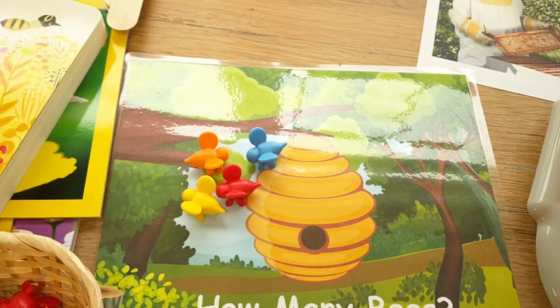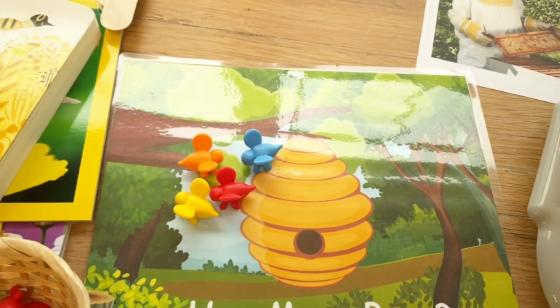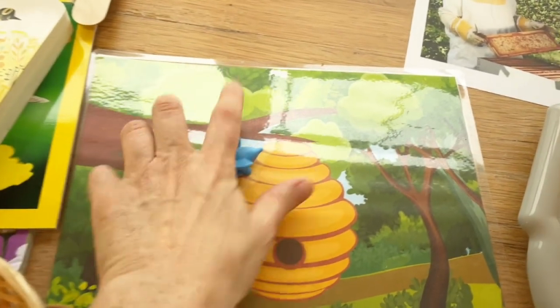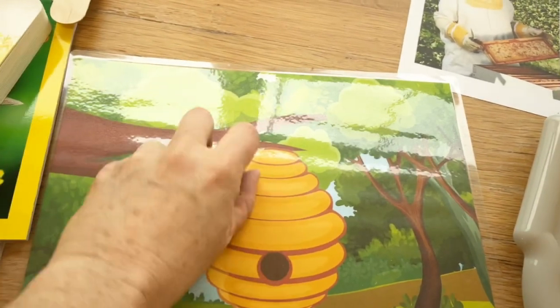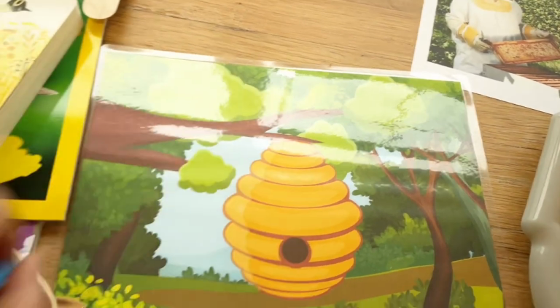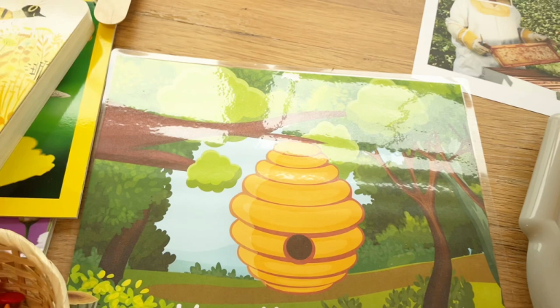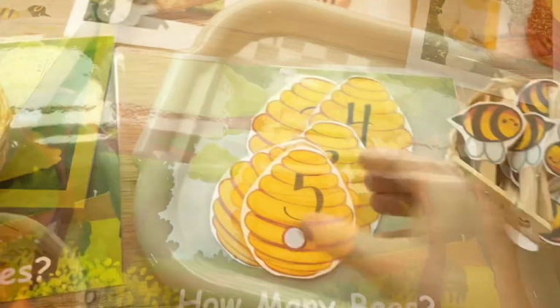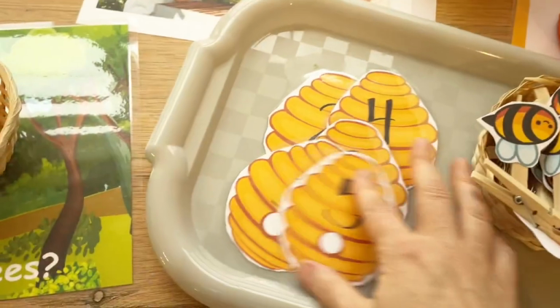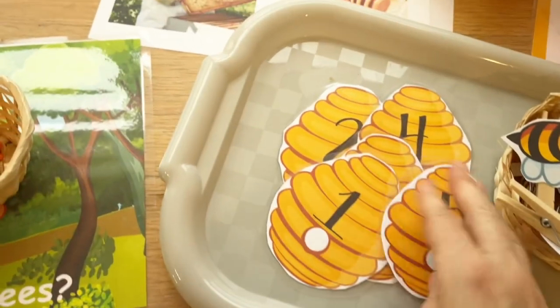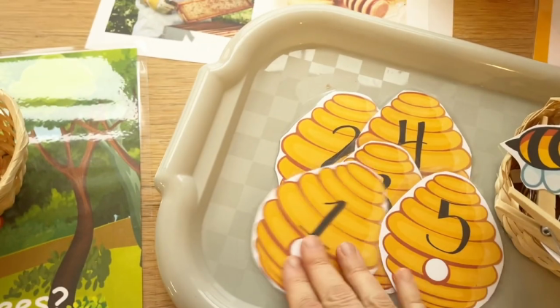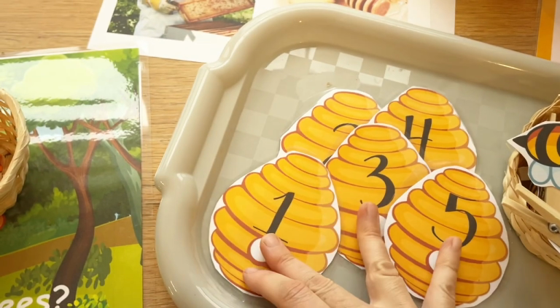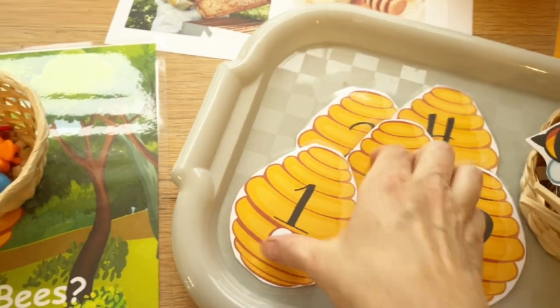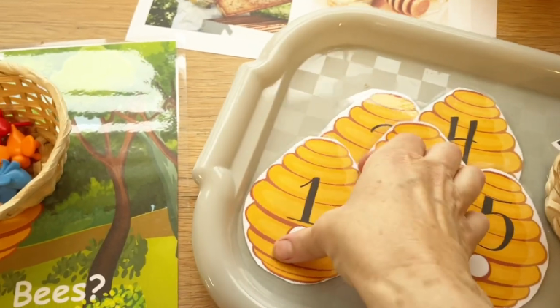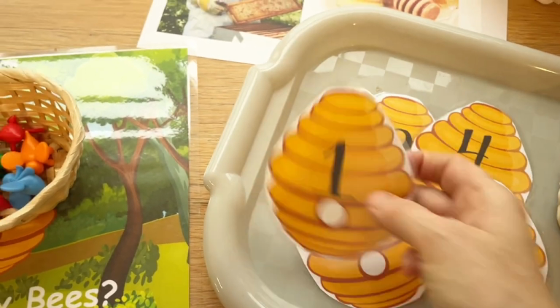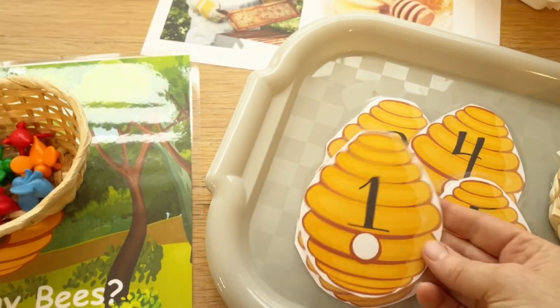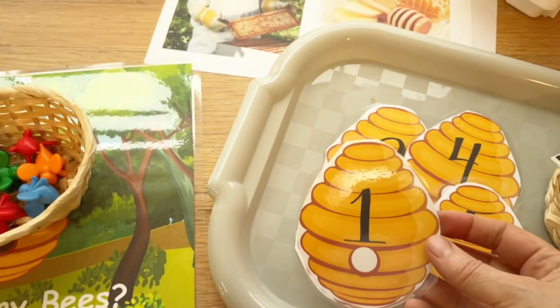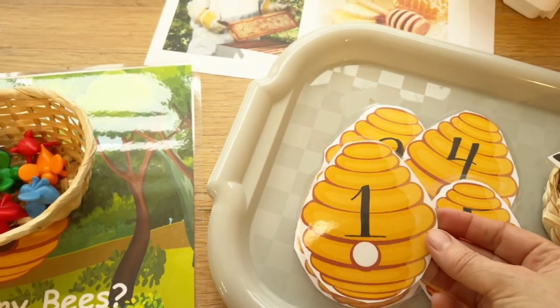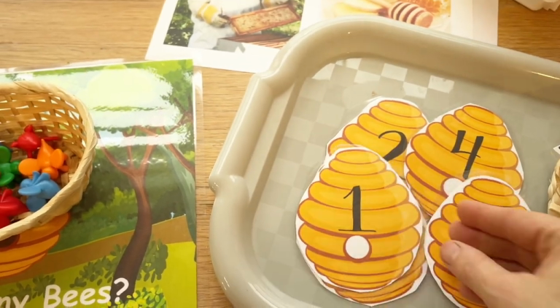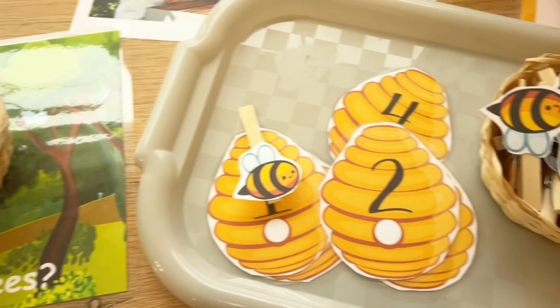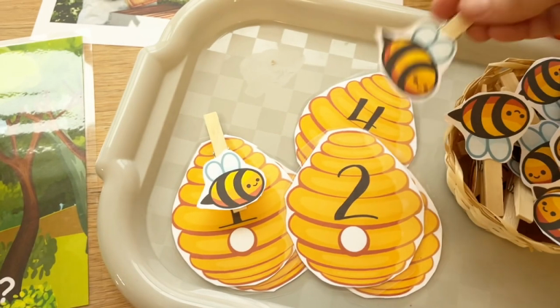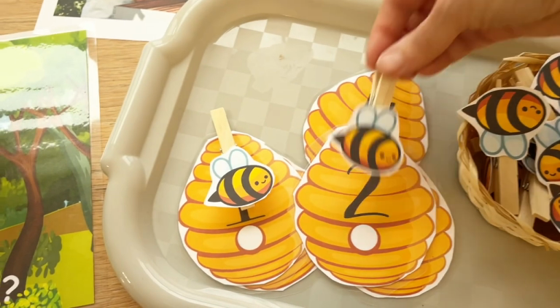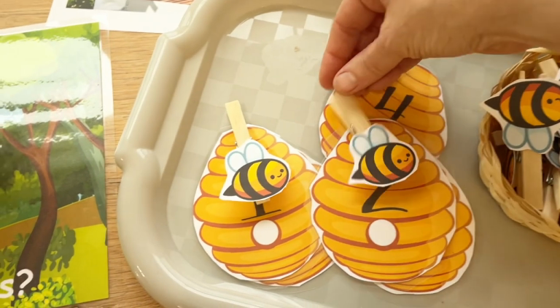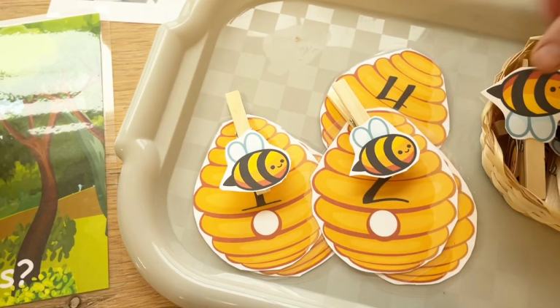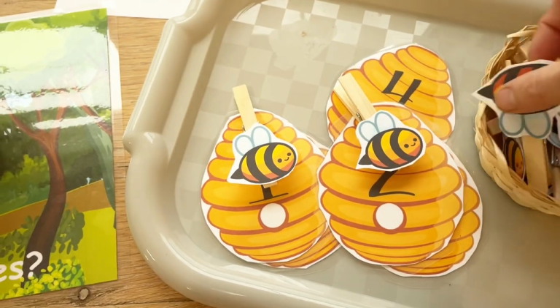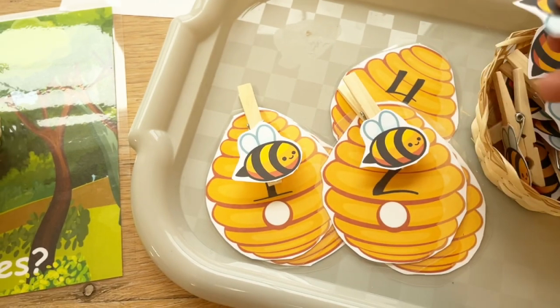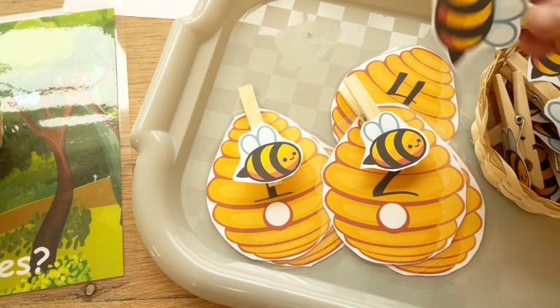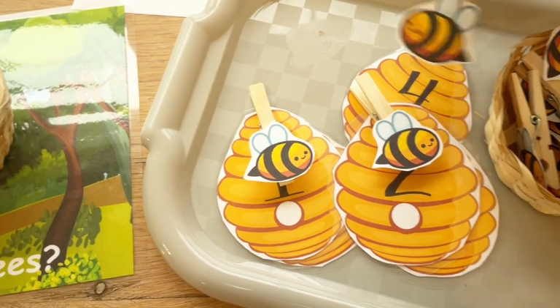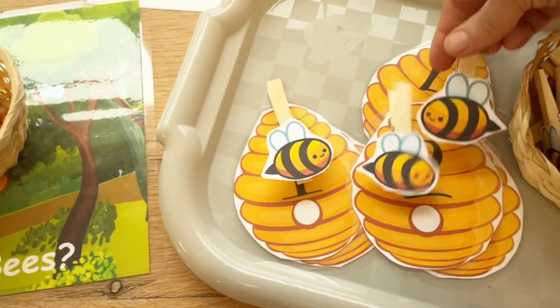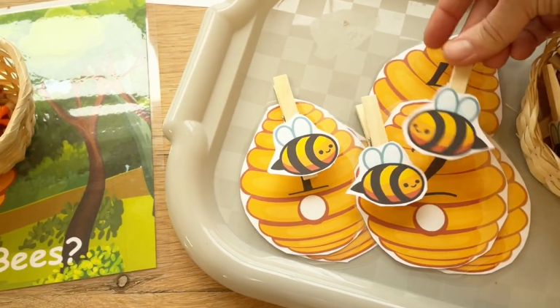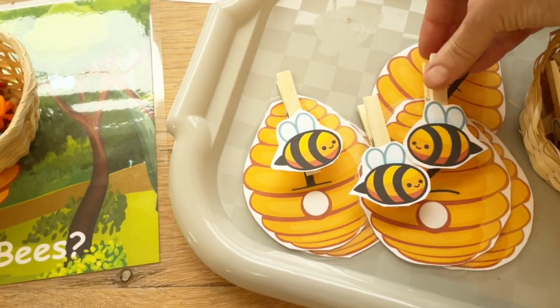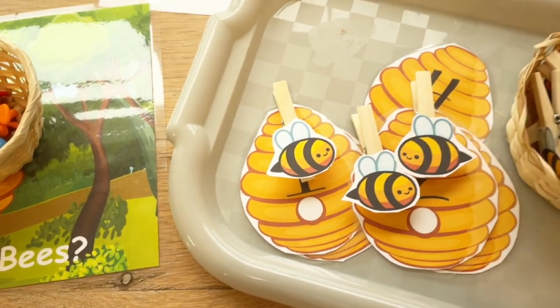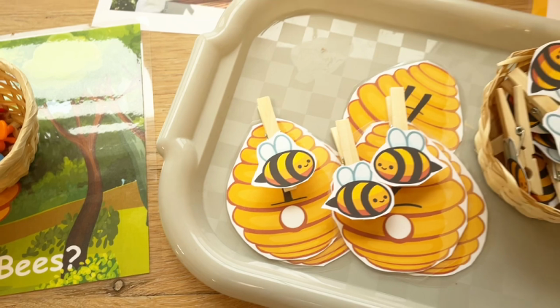These are count-to-ten clip cards — the kids will just take the beehive and clip the correct number of bees onto the numbered beehive. These are cute little bees I've made and I think I can use them for a few other activities as well.